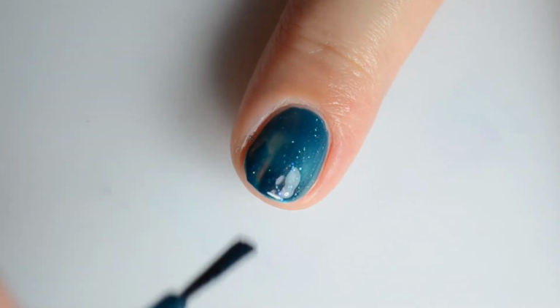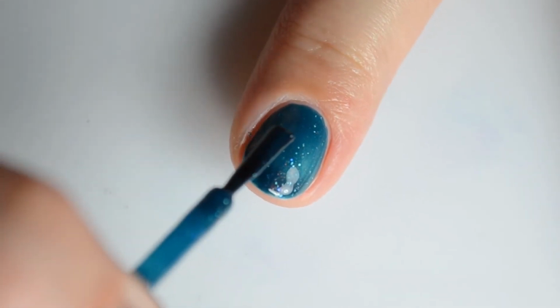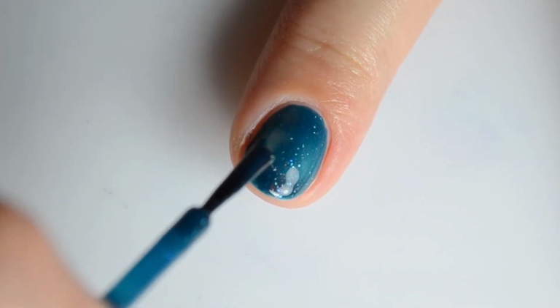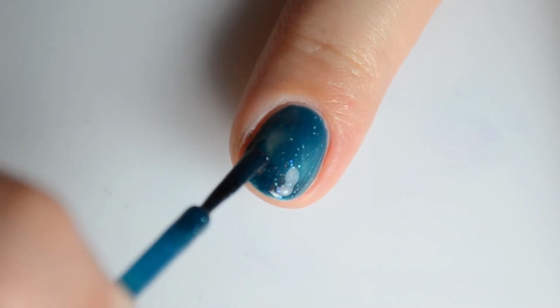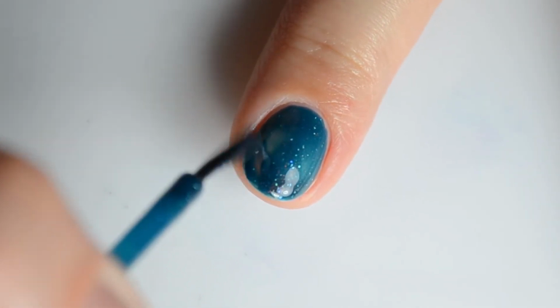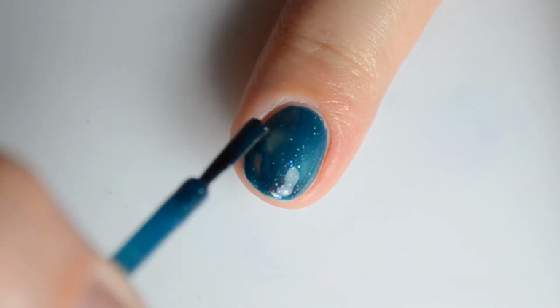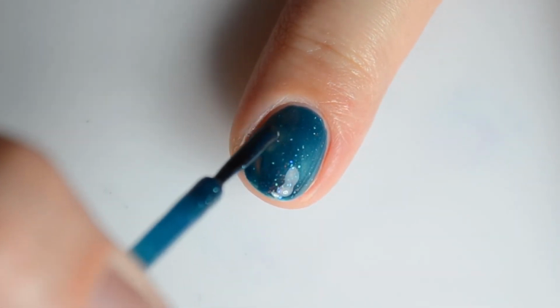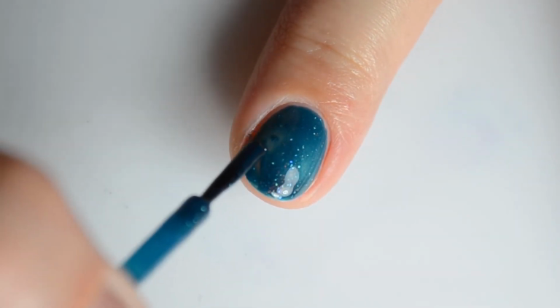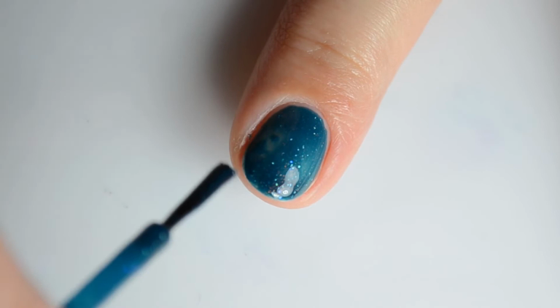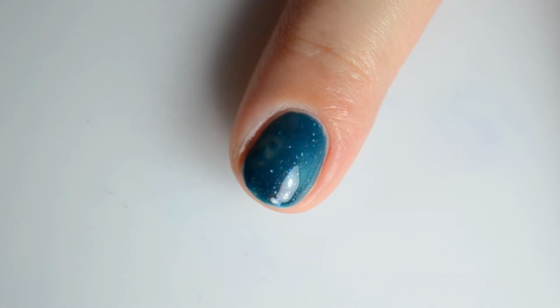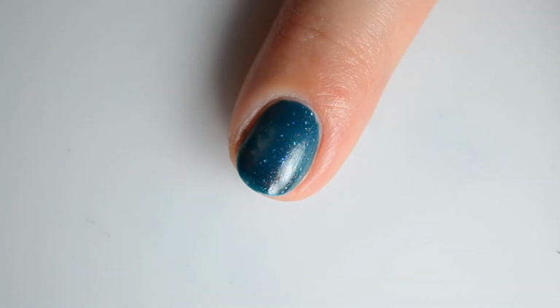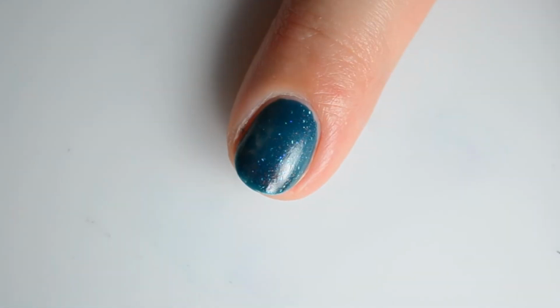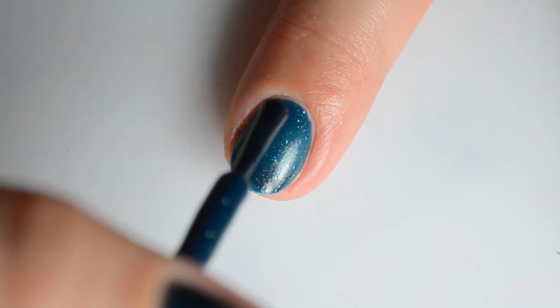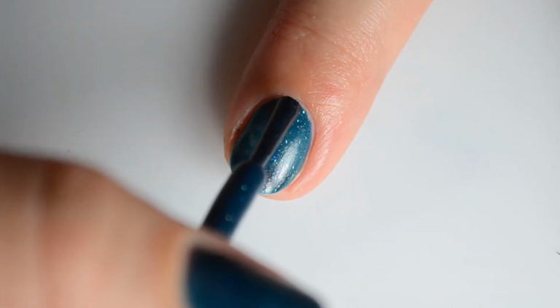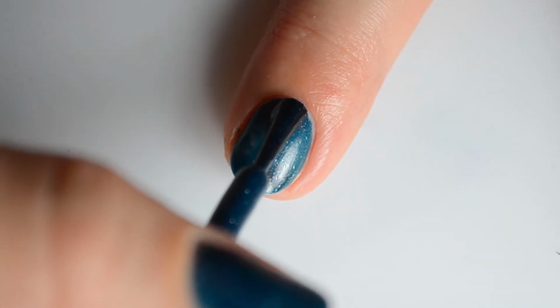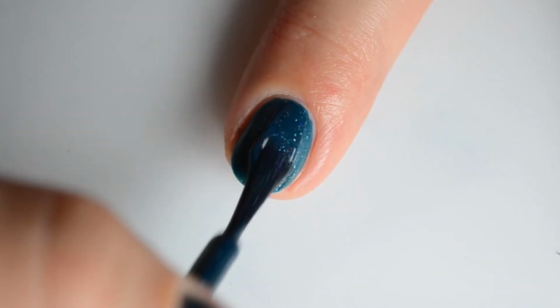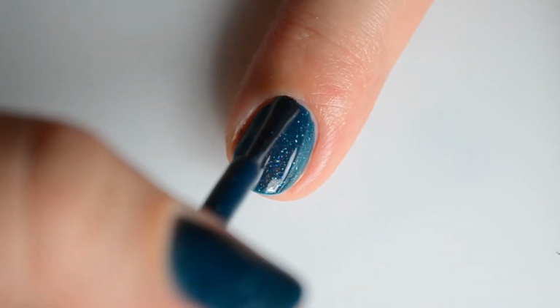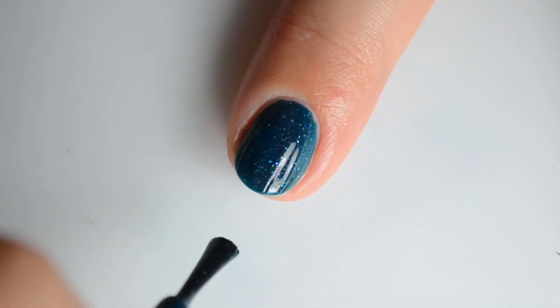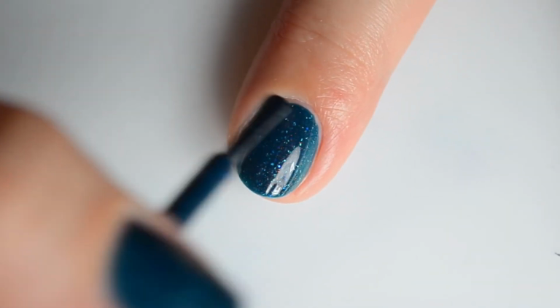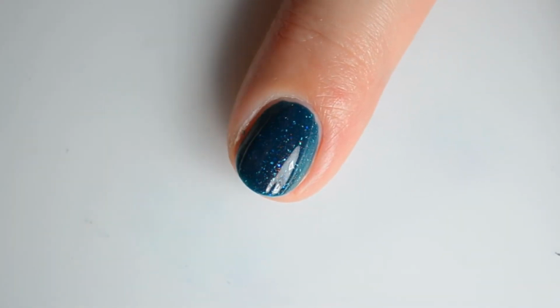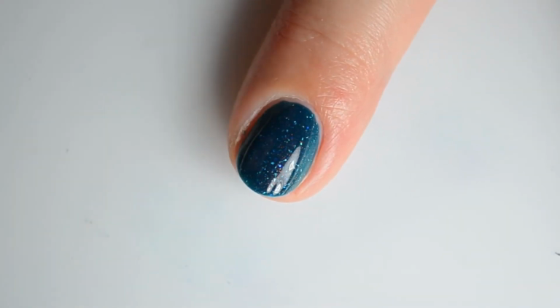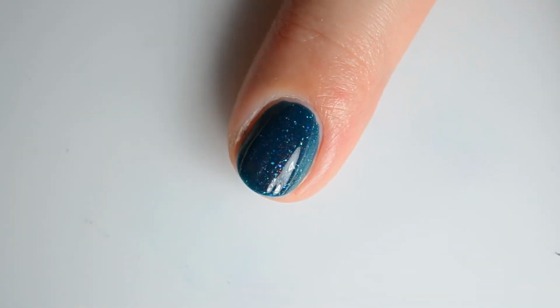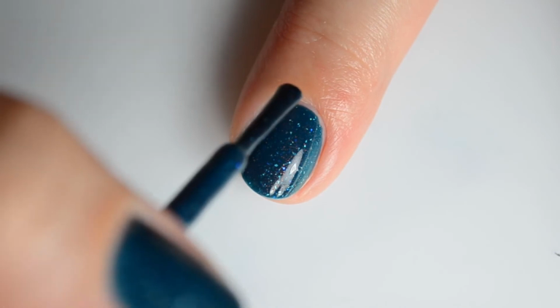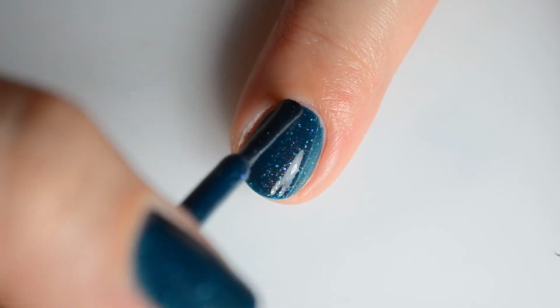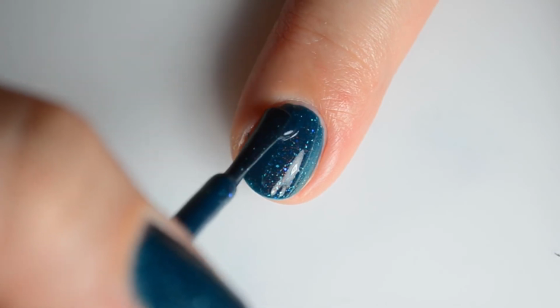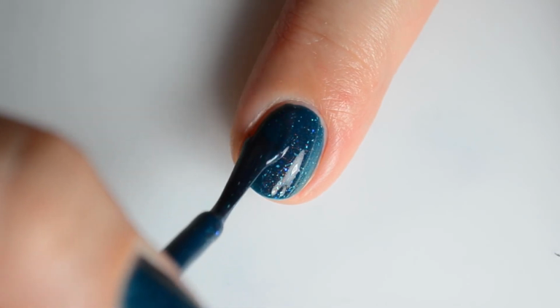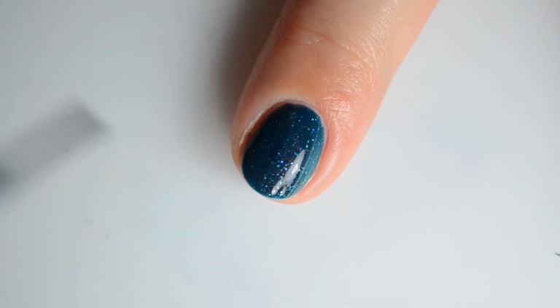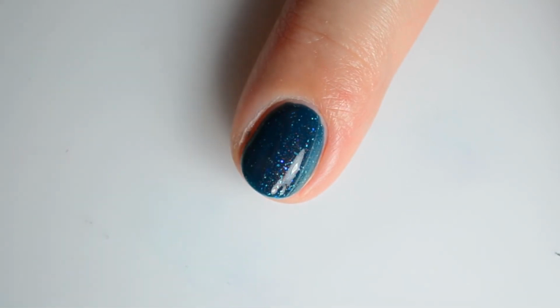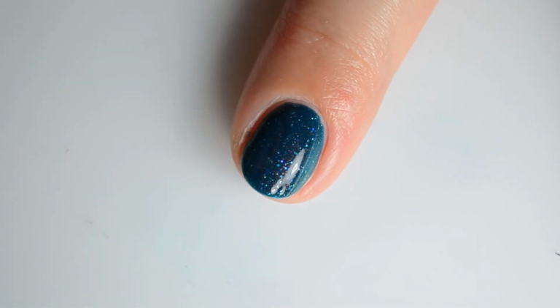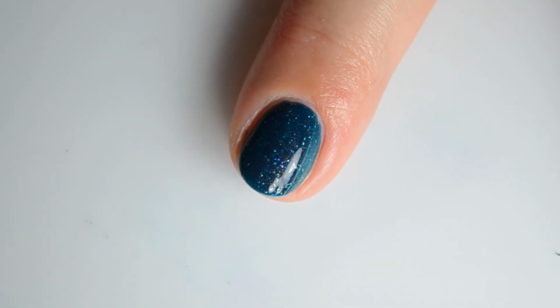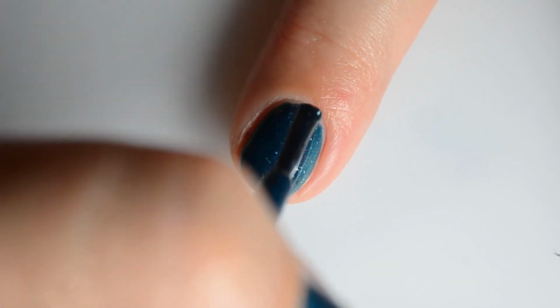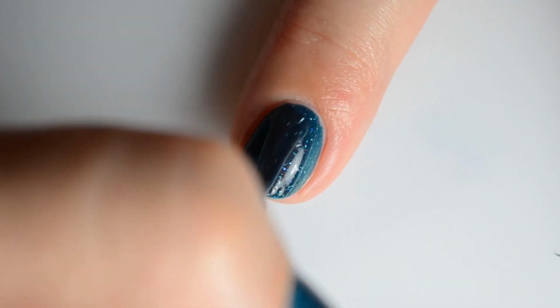My swatches show two coats for full coverage. You'll notice I did a weird little dab thing there and that's because I goofed and touched this polish for too long, so do work quickly with this color.